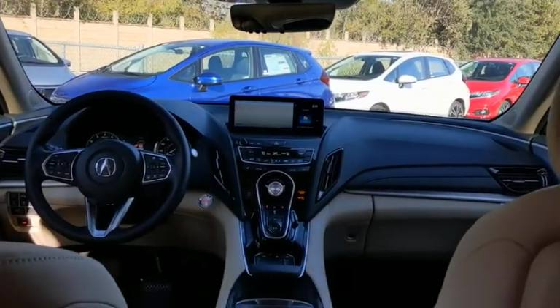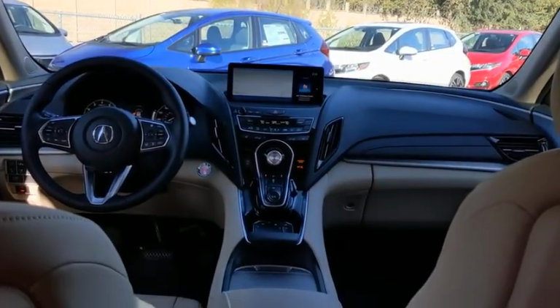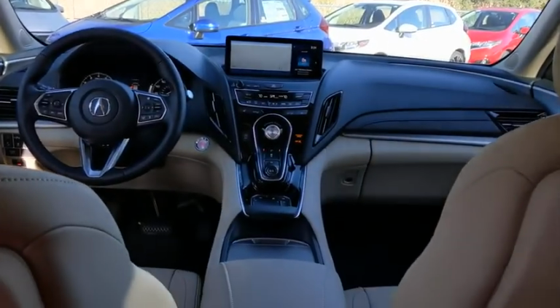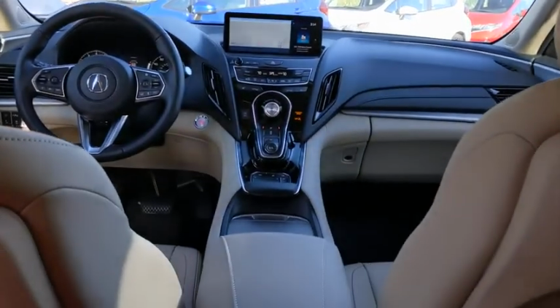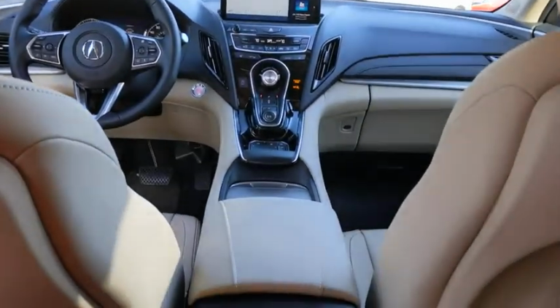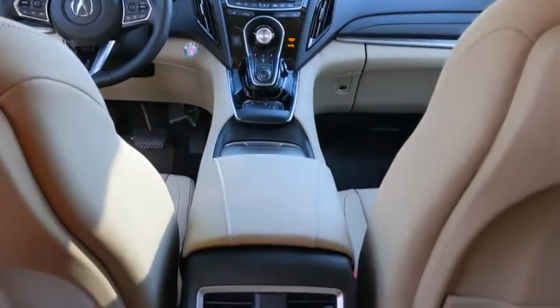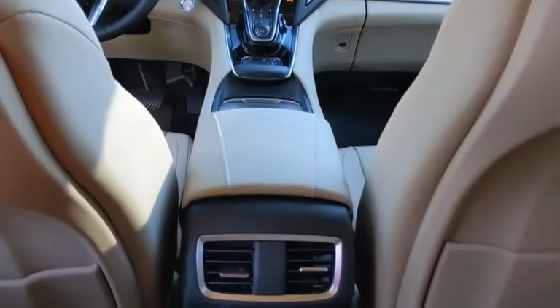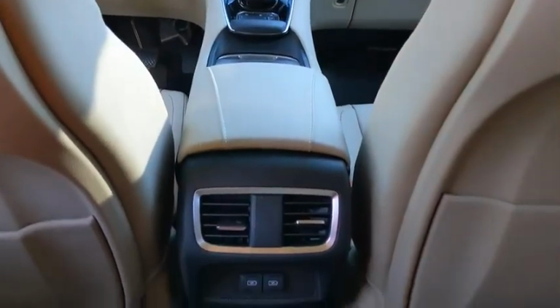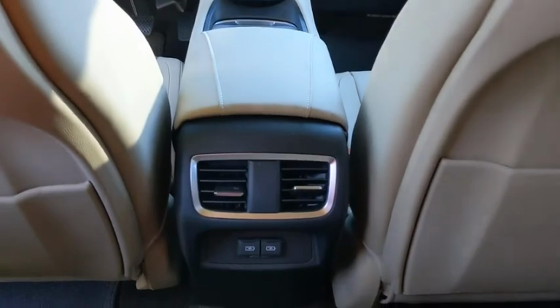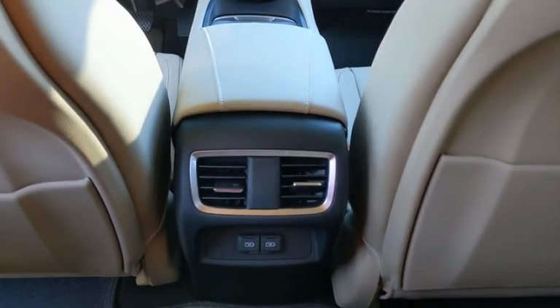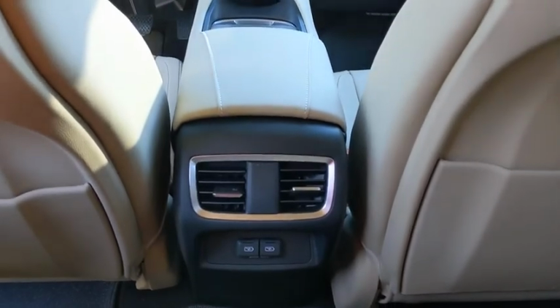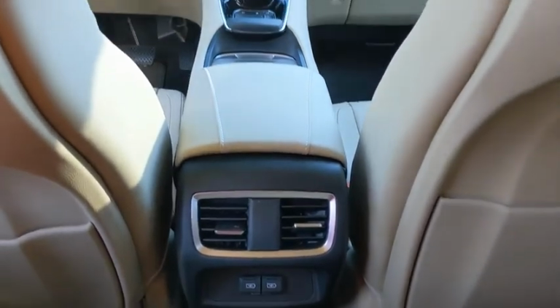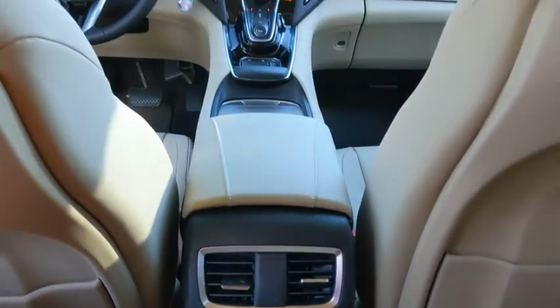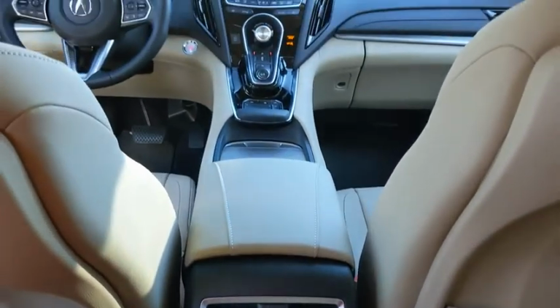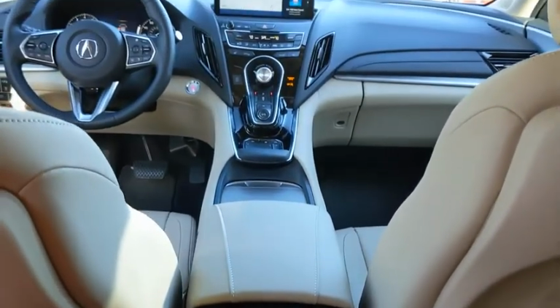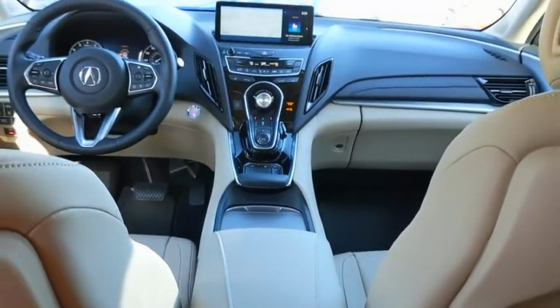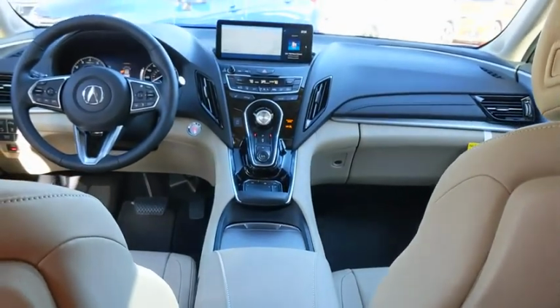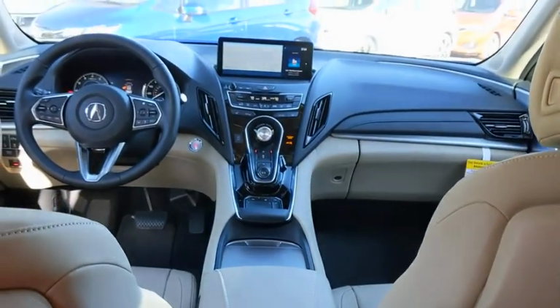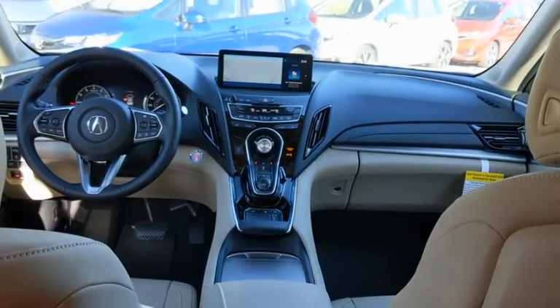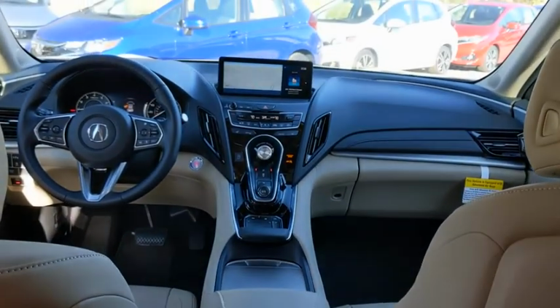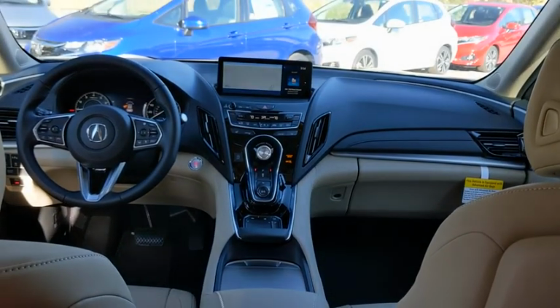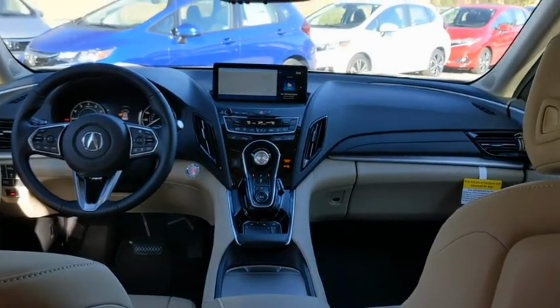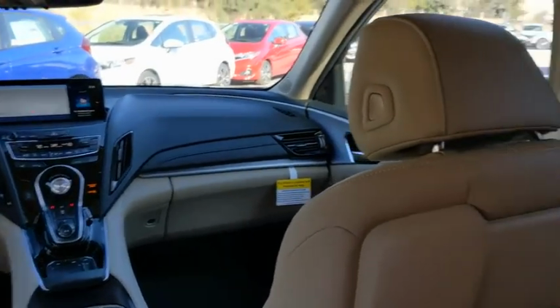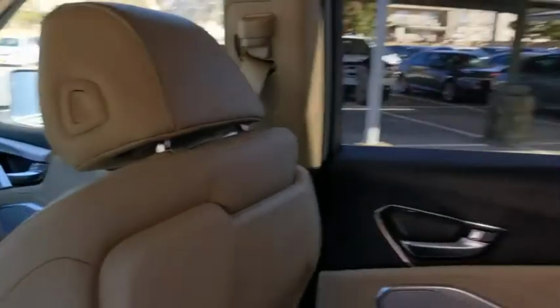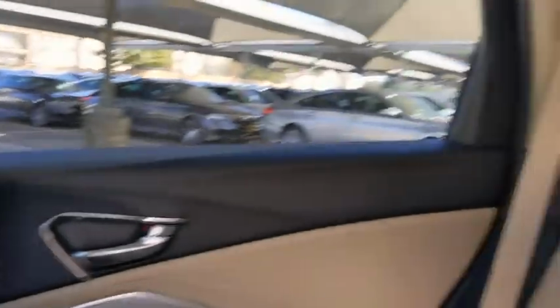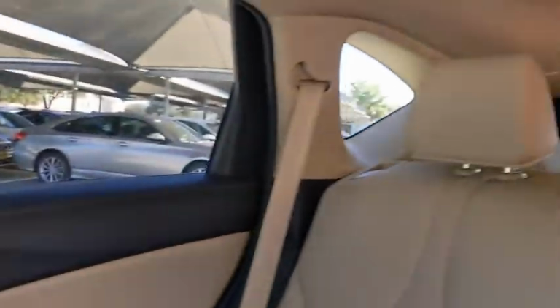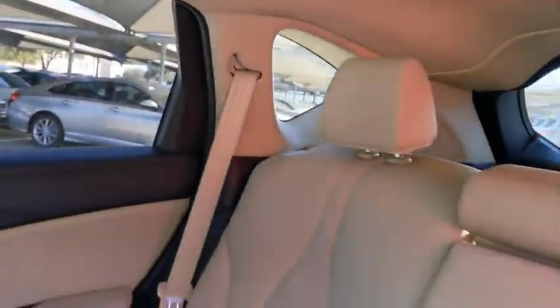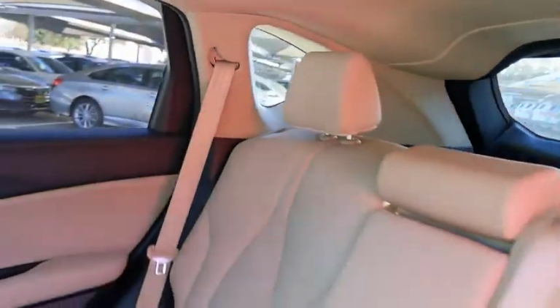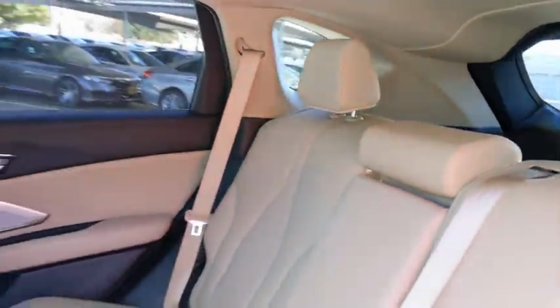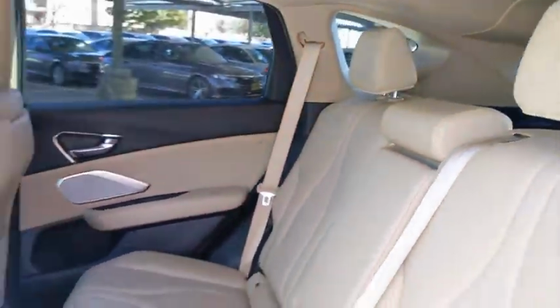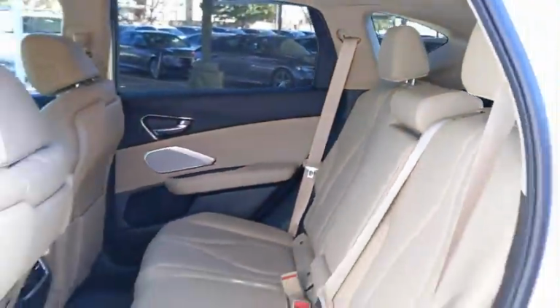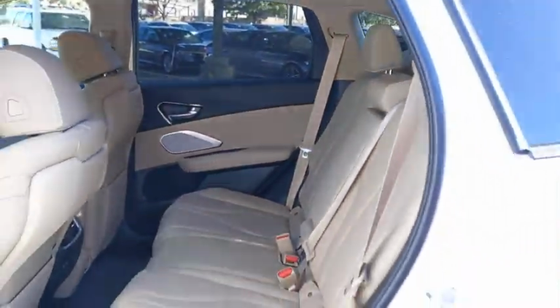Anti-lock braking system, Bluetooth, leather-wrapped steering wheel, adjustable steering wheel, power steering, keyless start, auto-dimming rear-view mirror, floor mats, four-wheel disc brakes.